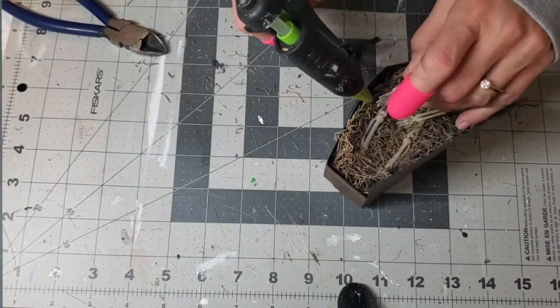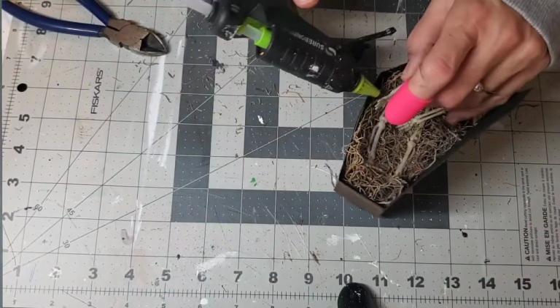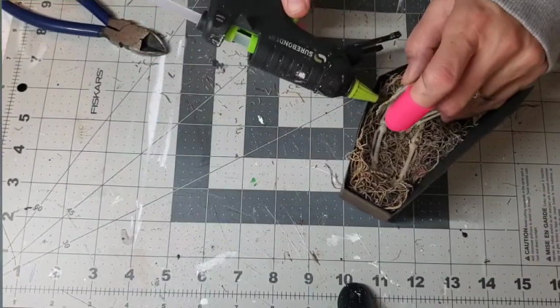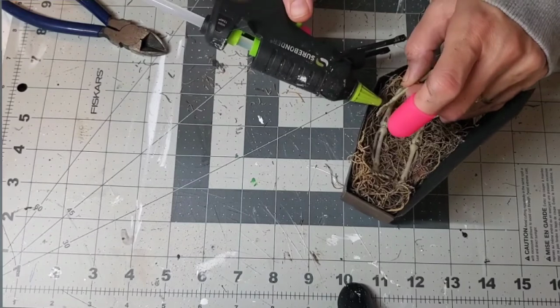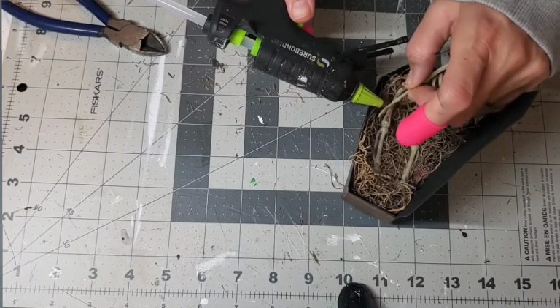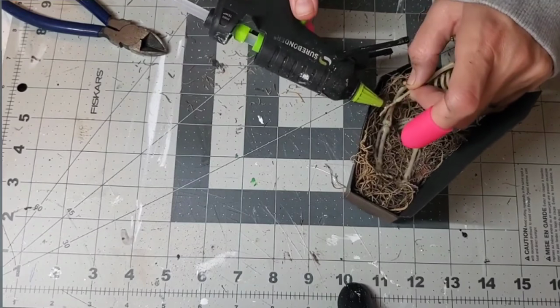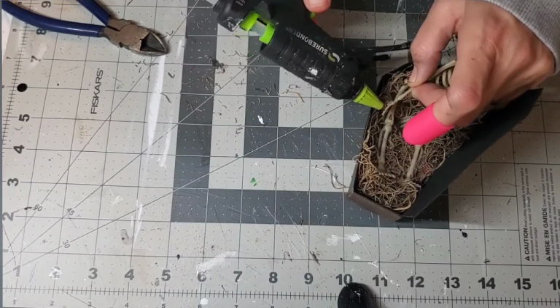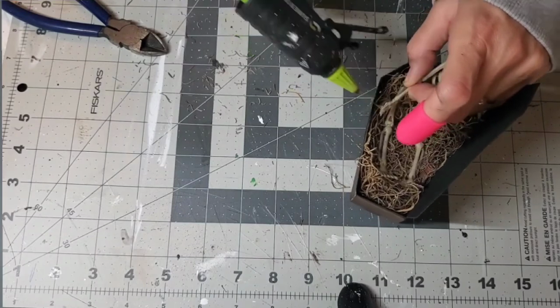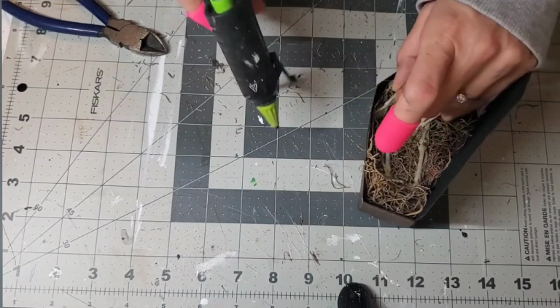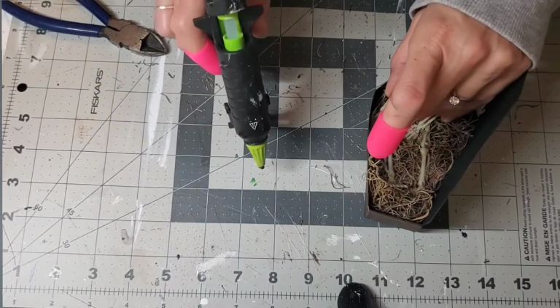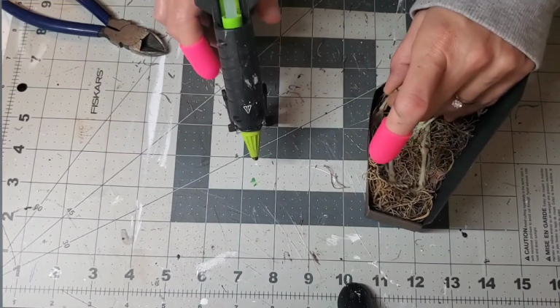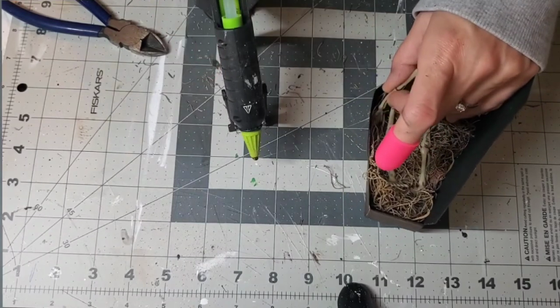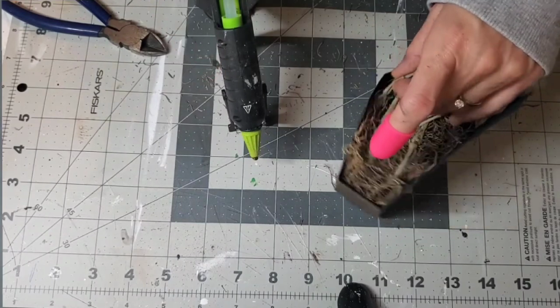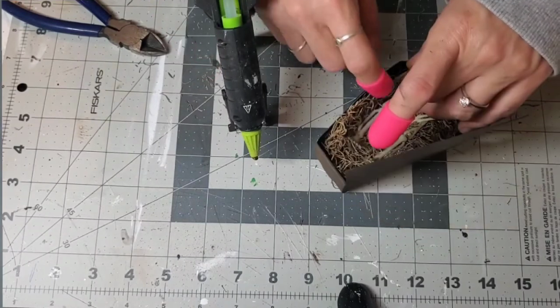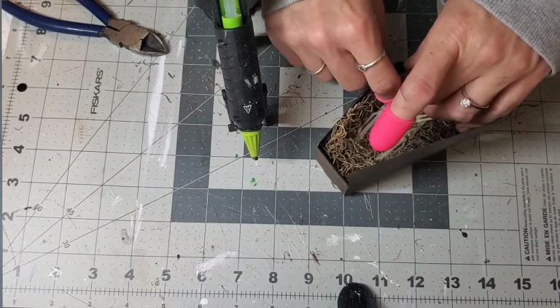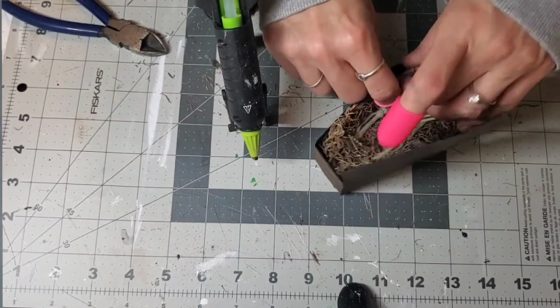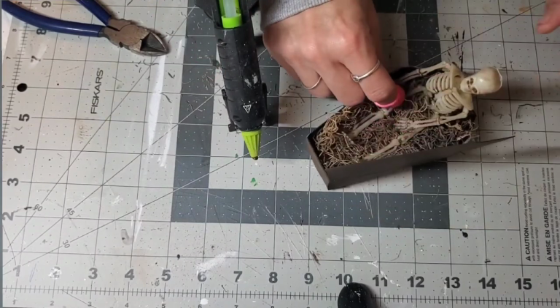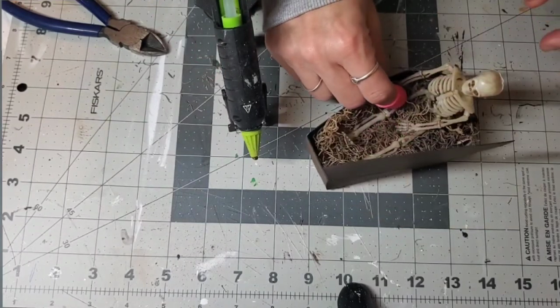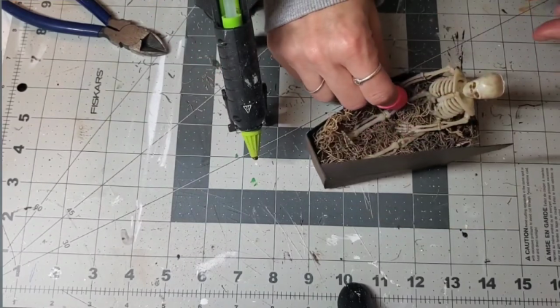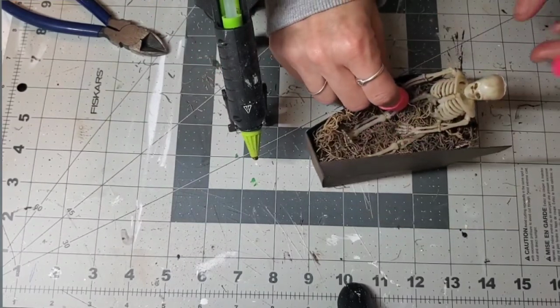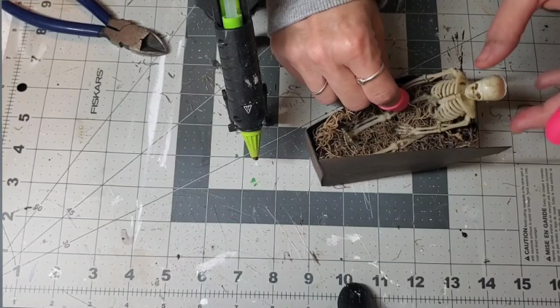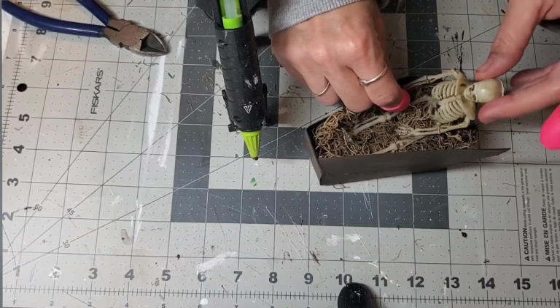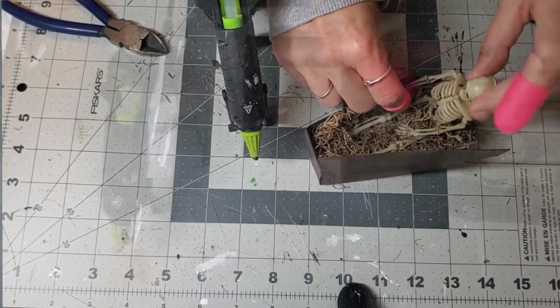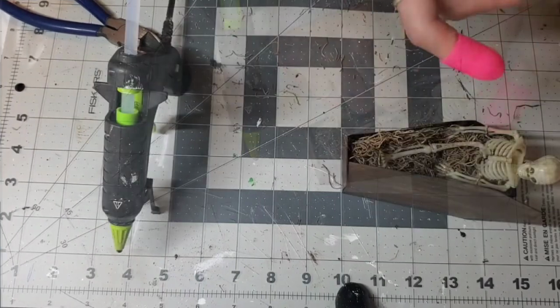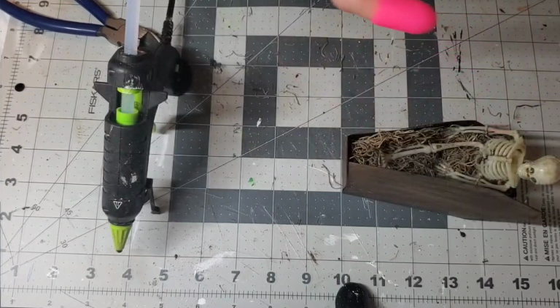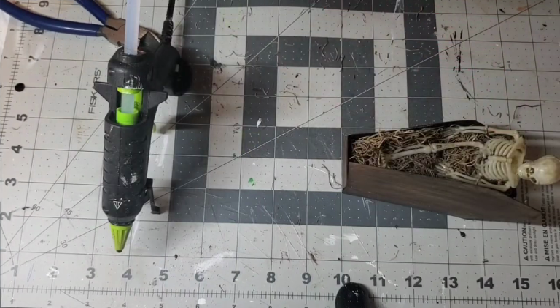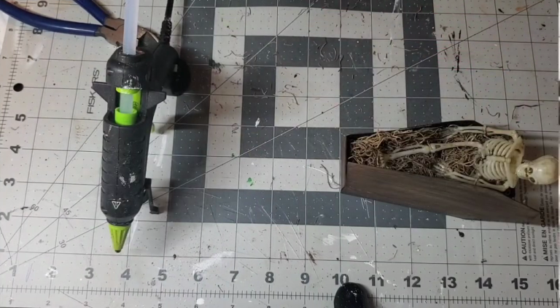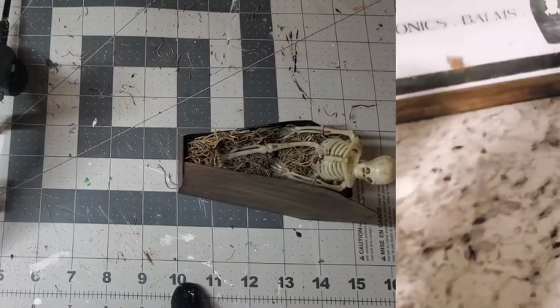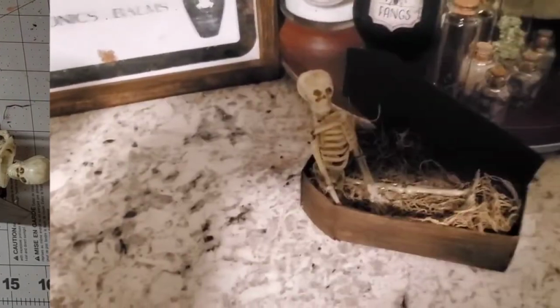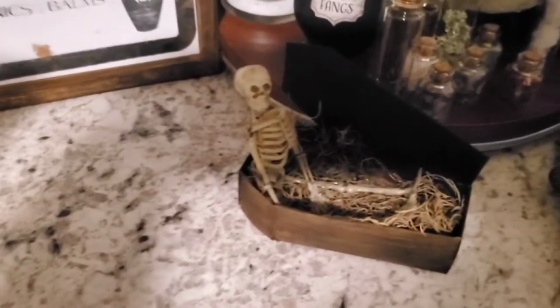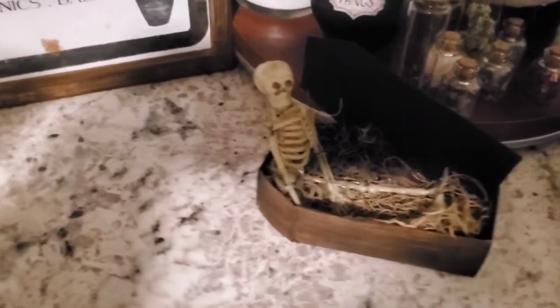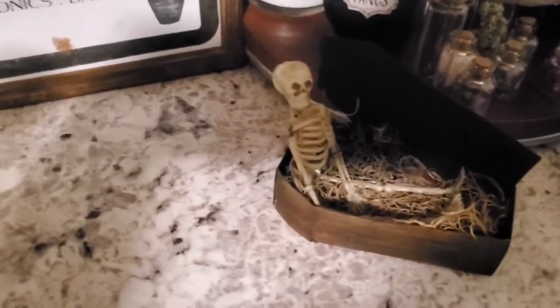And then when that's all glued, that's the end of the DIY. It's super easy, it's affordable, and it looks adorable. Thank you guys for watching.